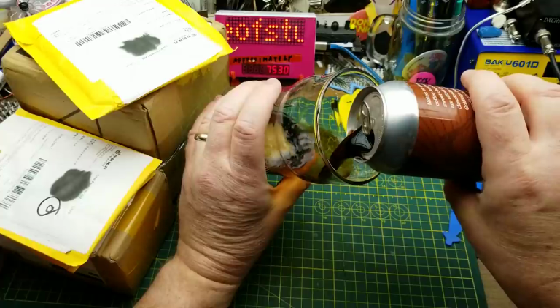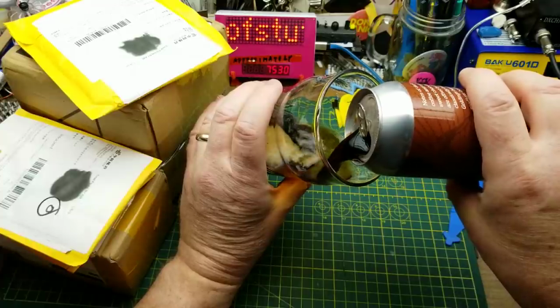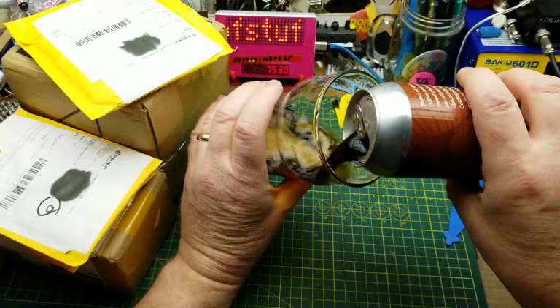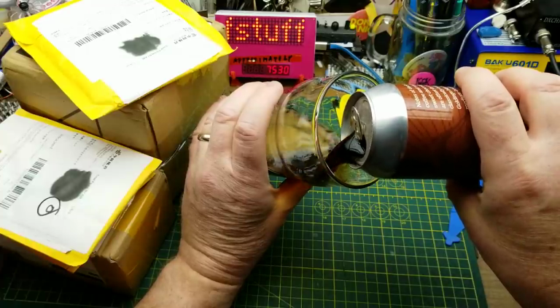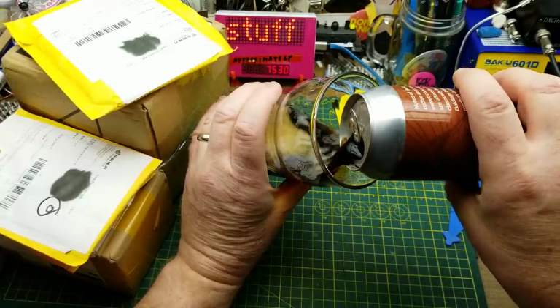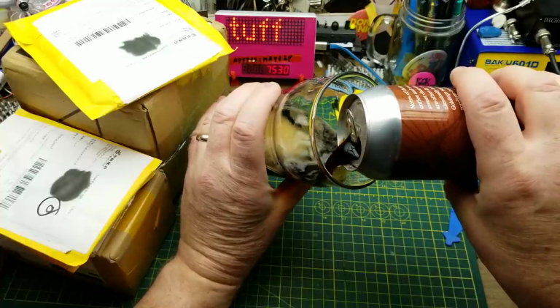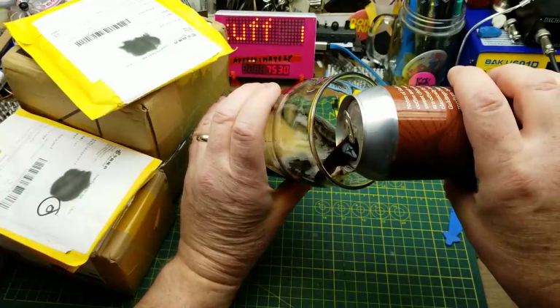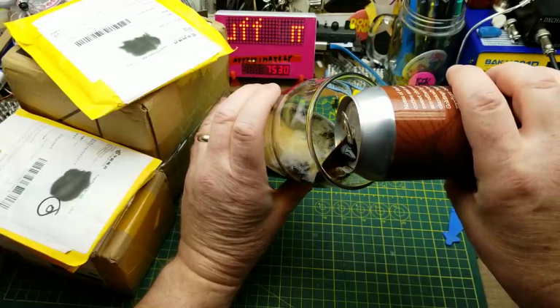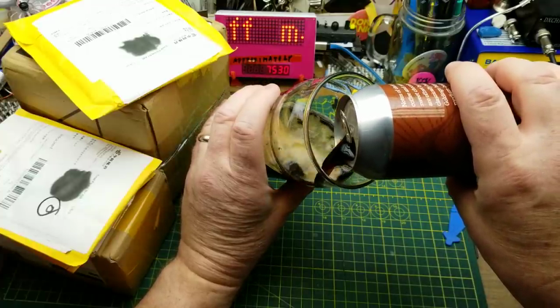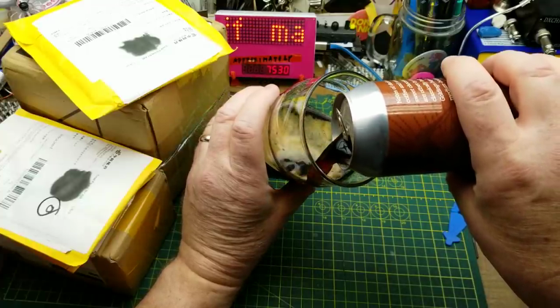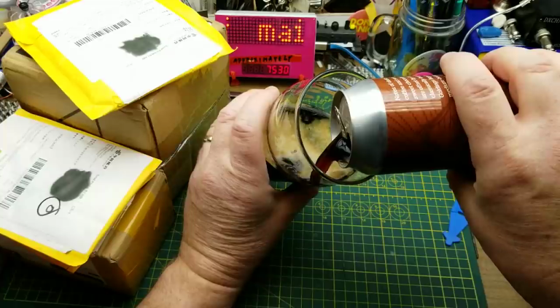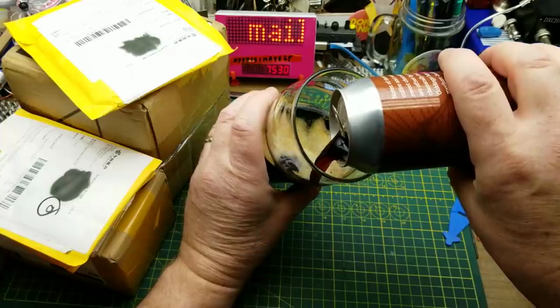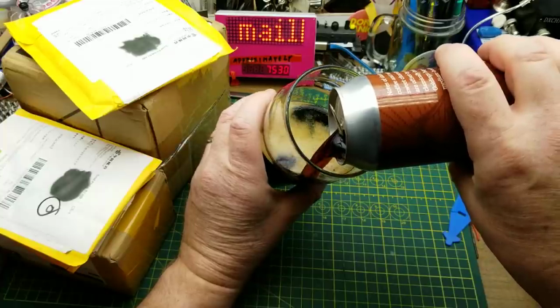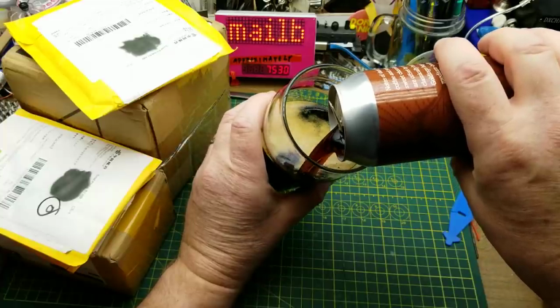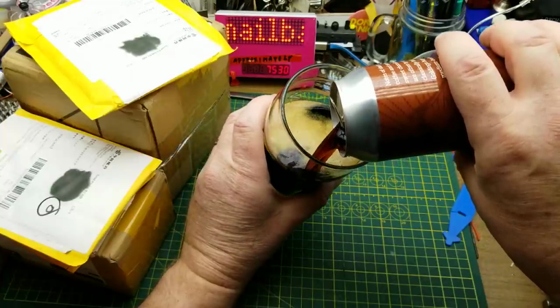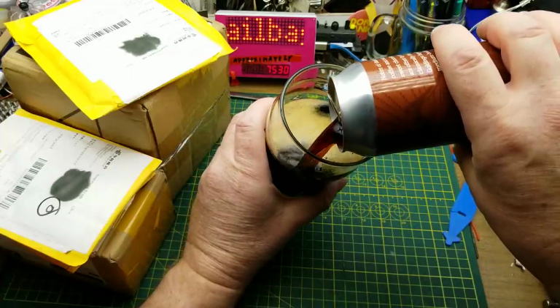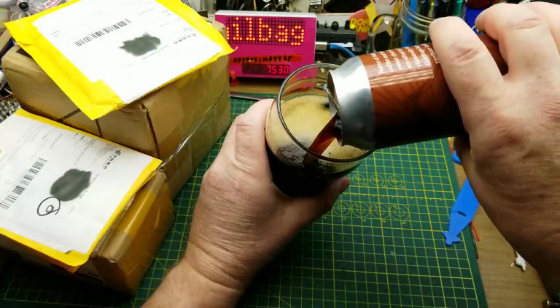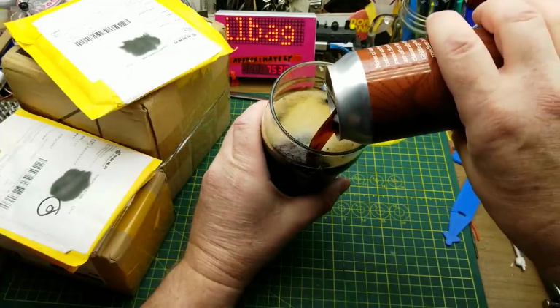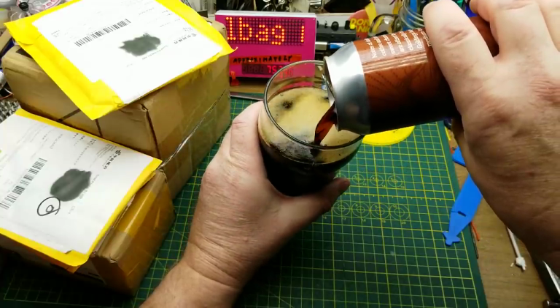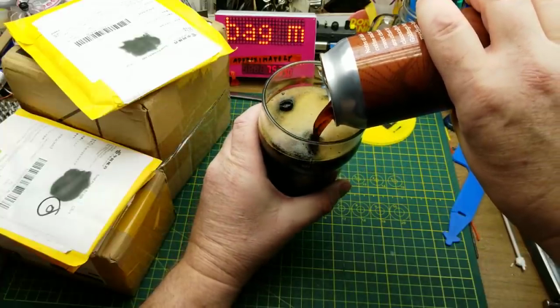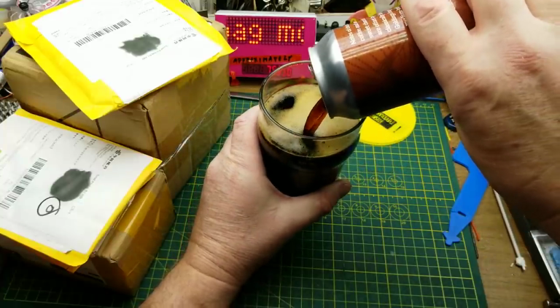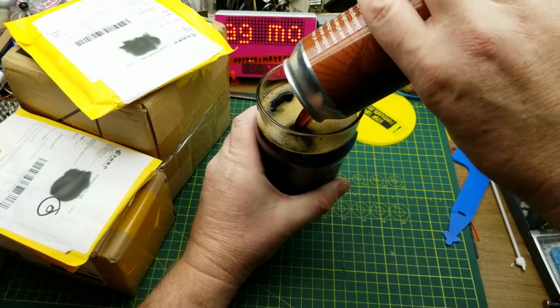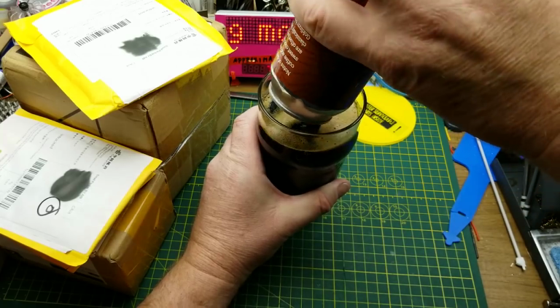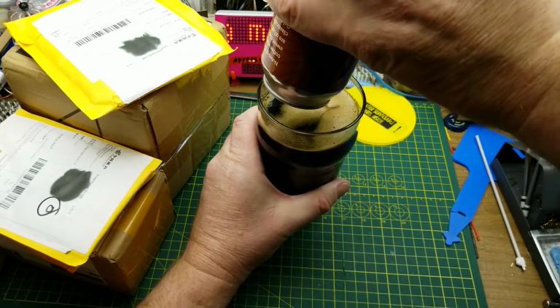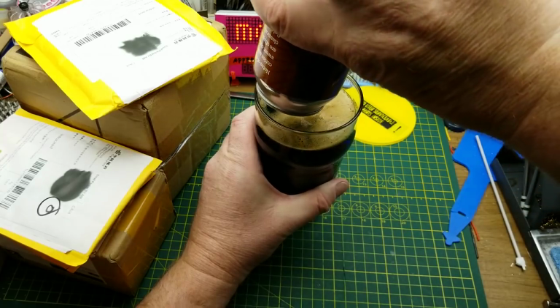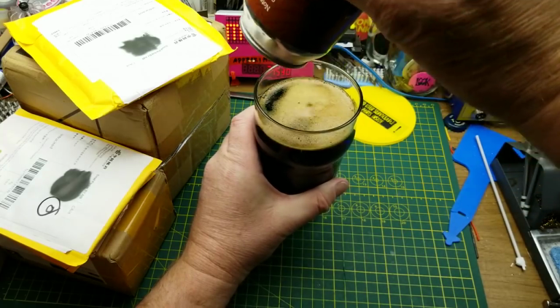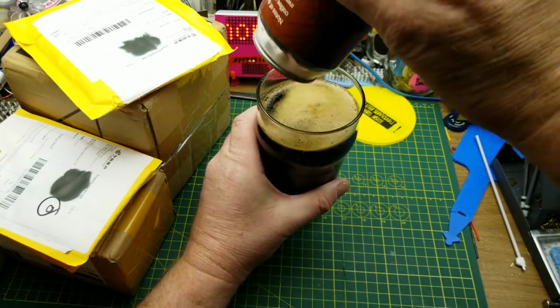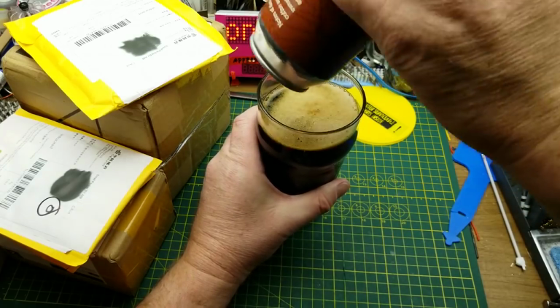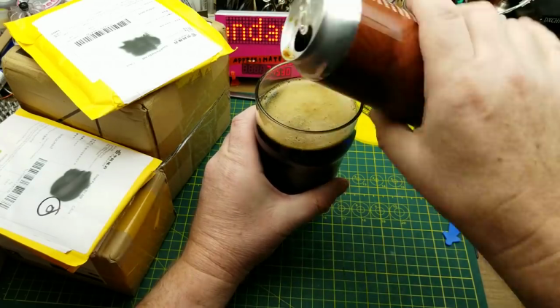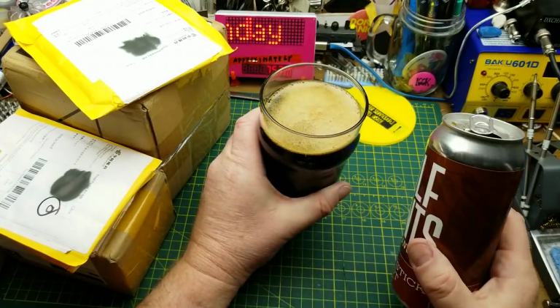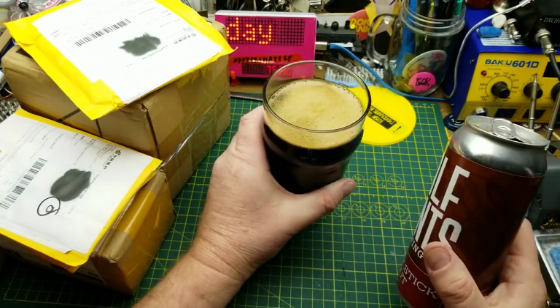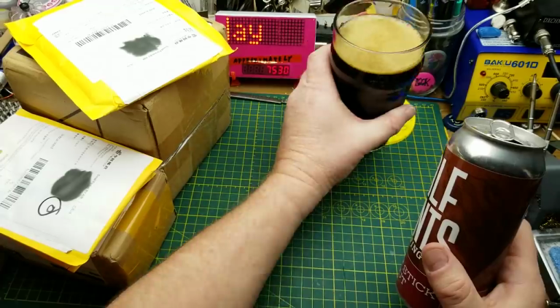Today's Mailbag Monday is lubricated by Stir Stick Stout from Half Pints Brewing in Winnipeg. They describe it as having notes of dark roast coffee and semi-sweet chocolate offset by Golding's hops in a medium-bodied coffee stout.